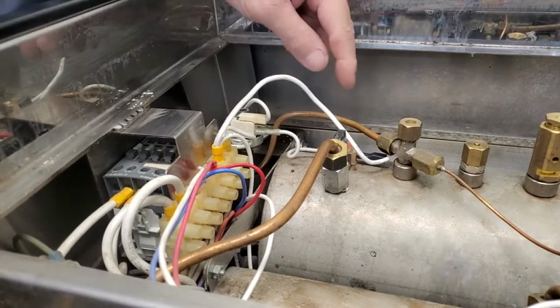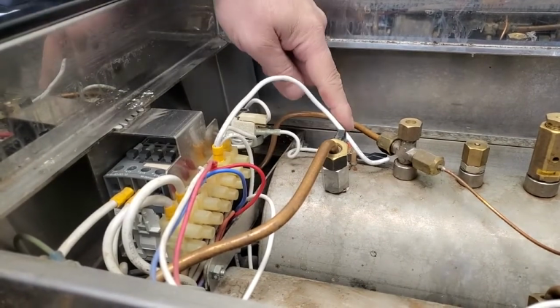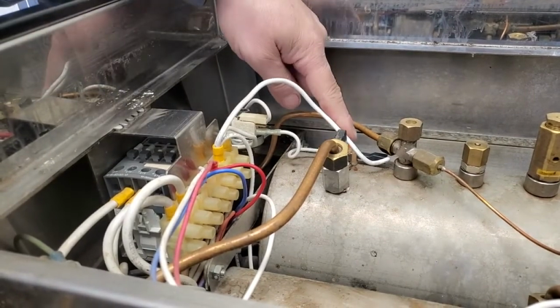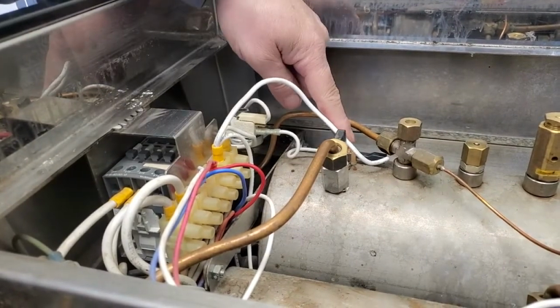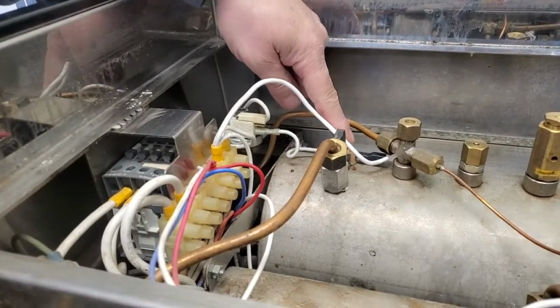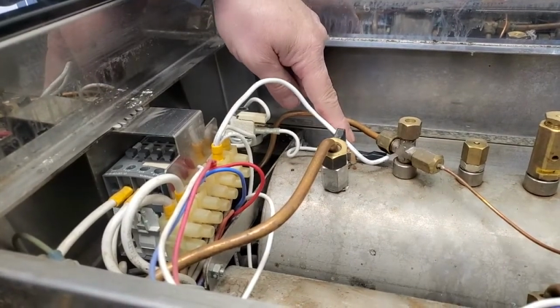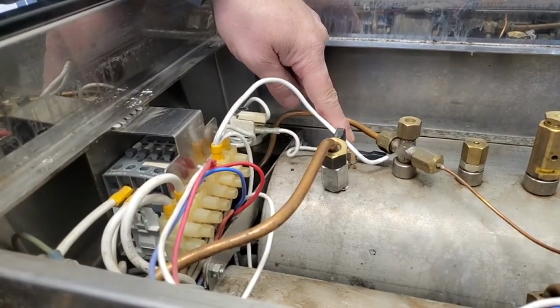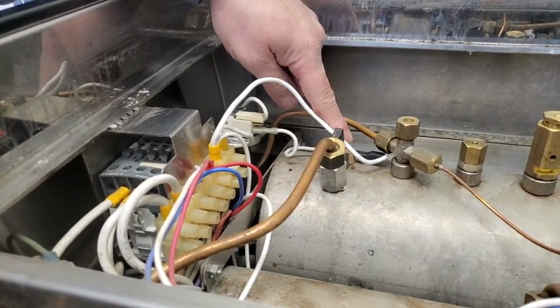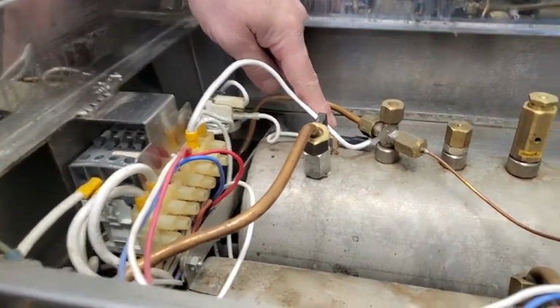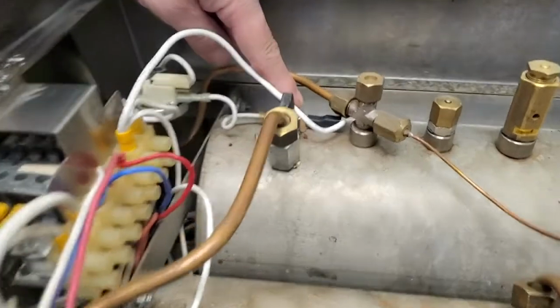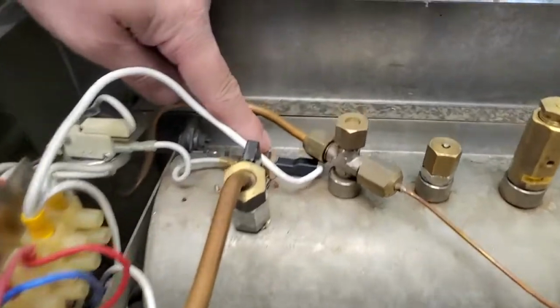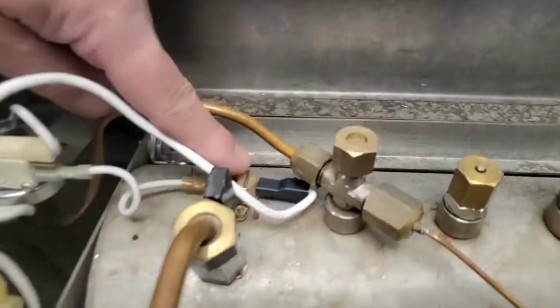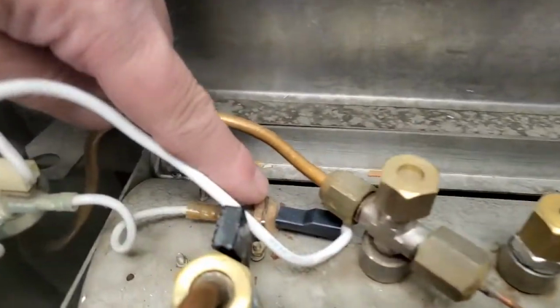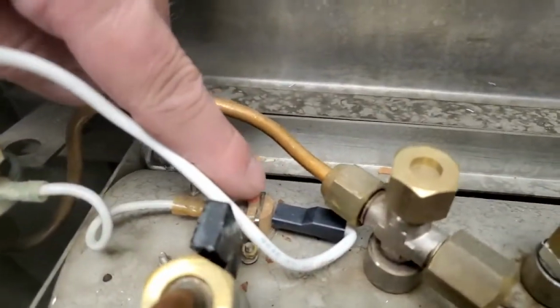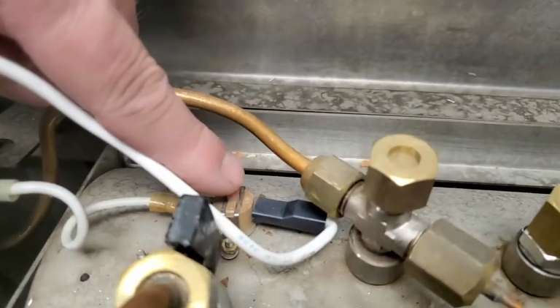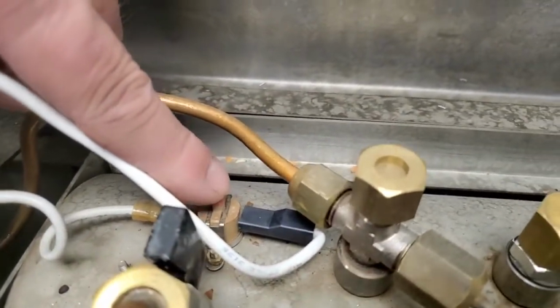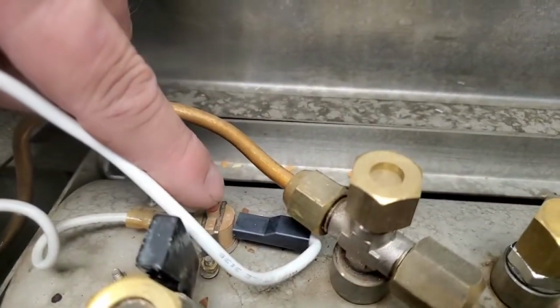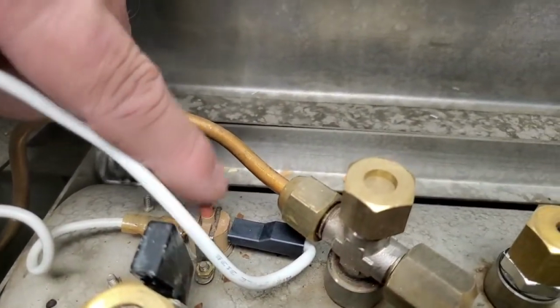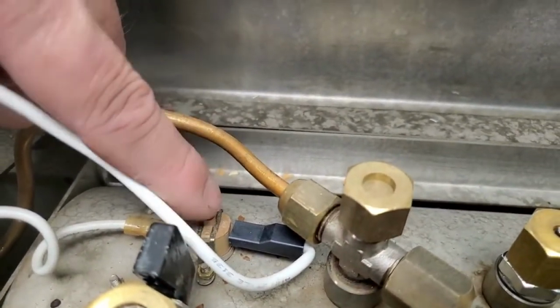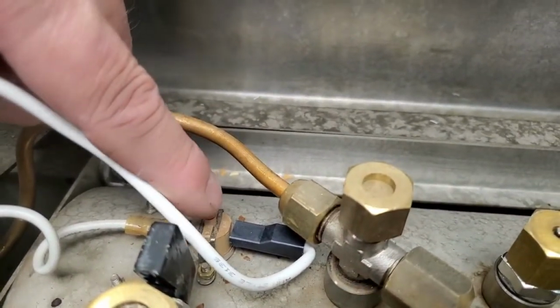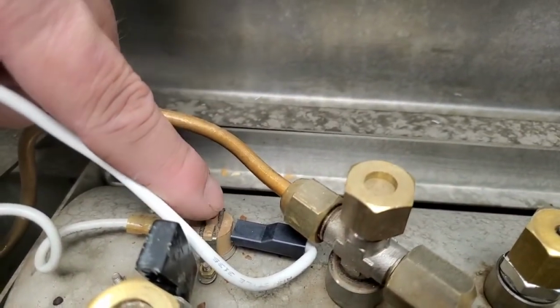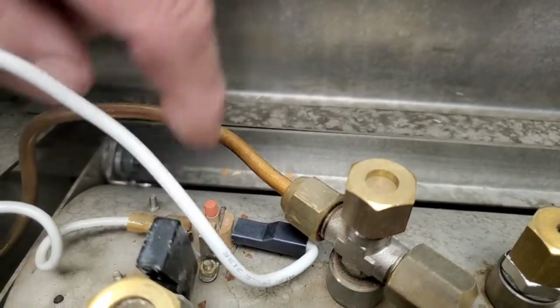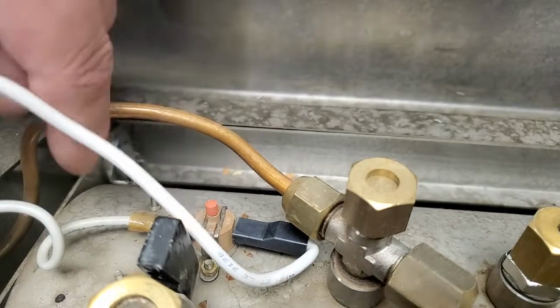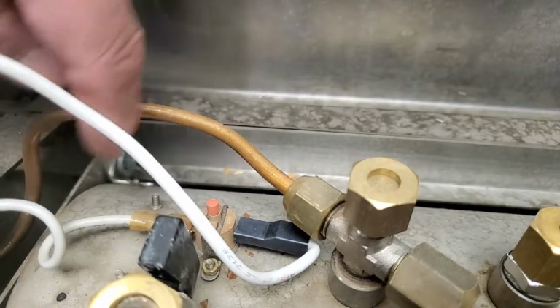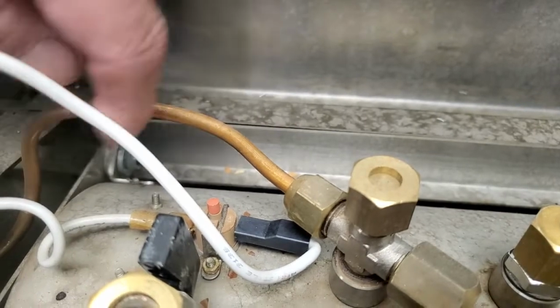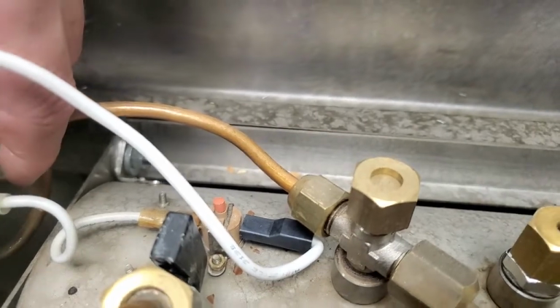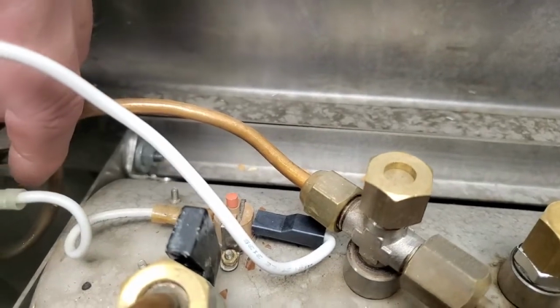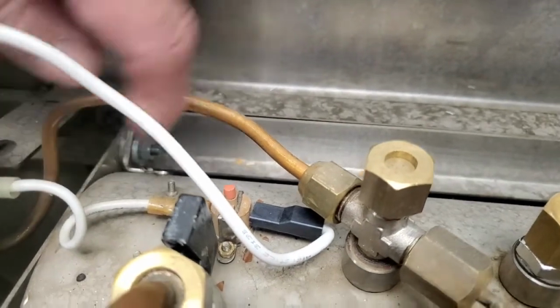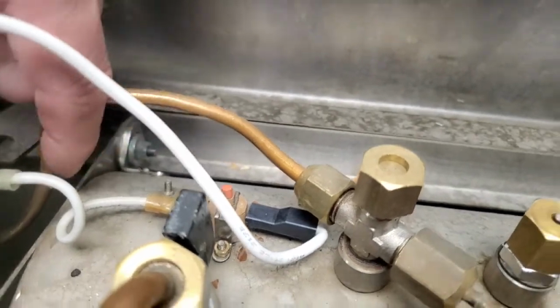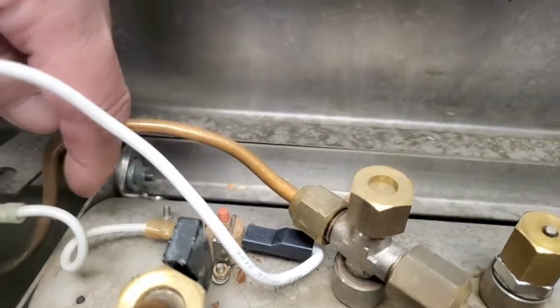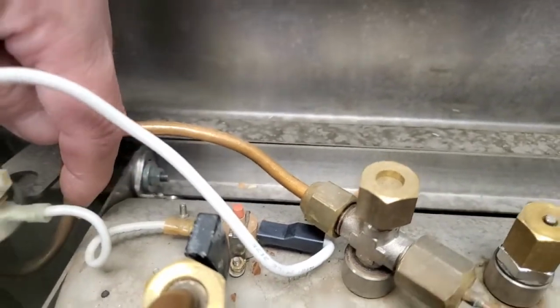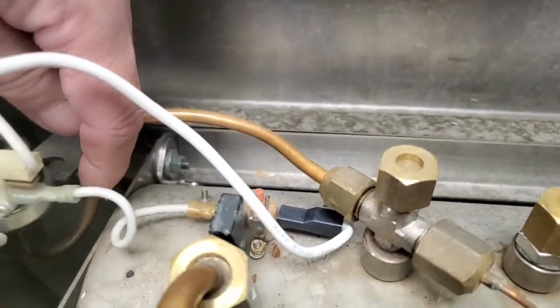Here's our safety switch. The newest machines actually have a dual-pulse safety switch that is connected directly to the heating element.